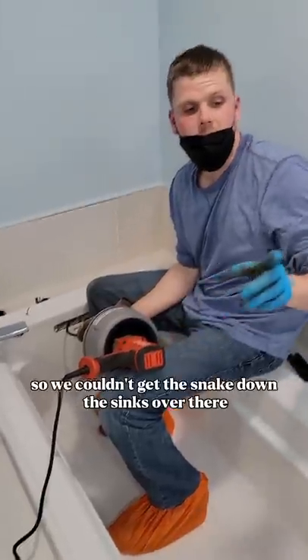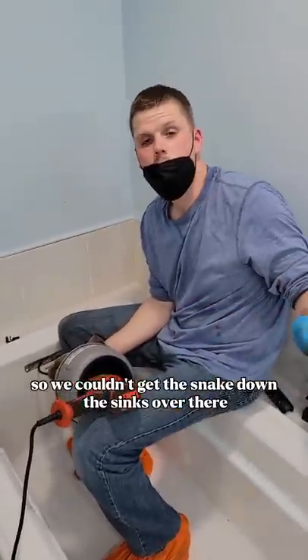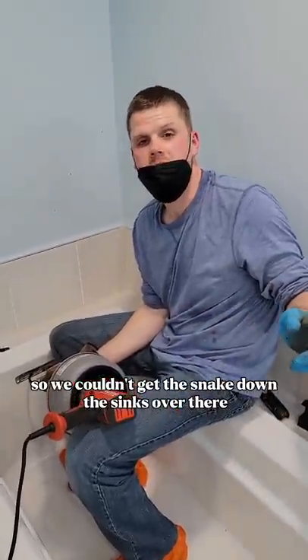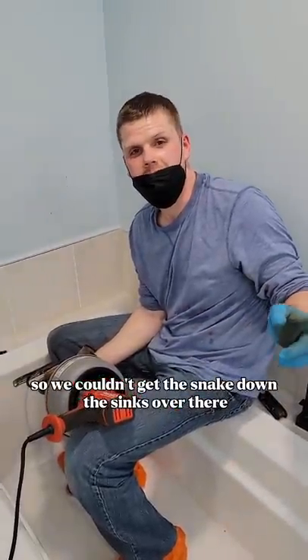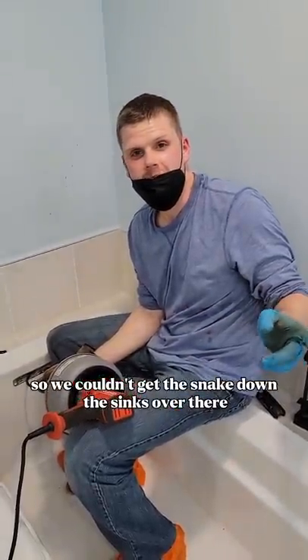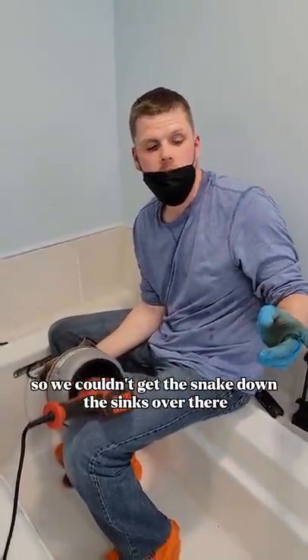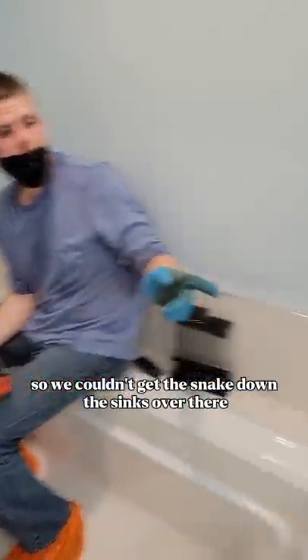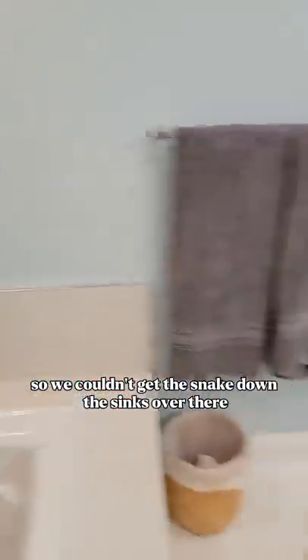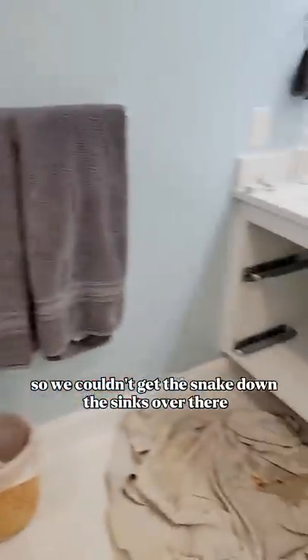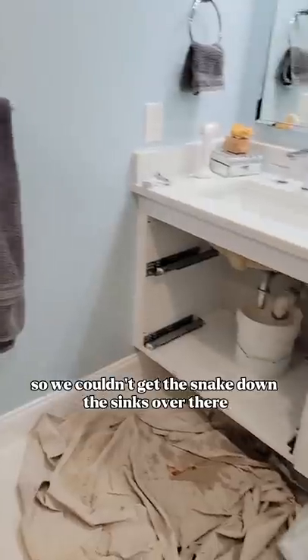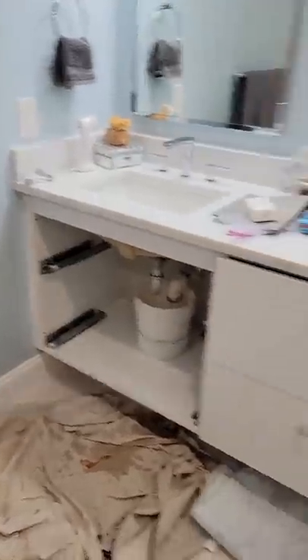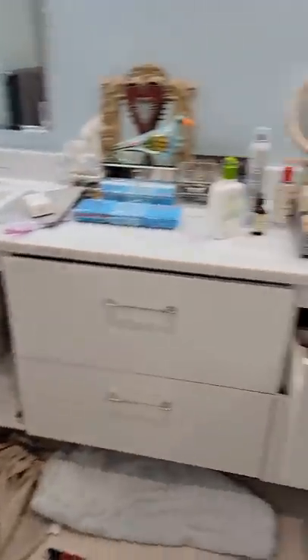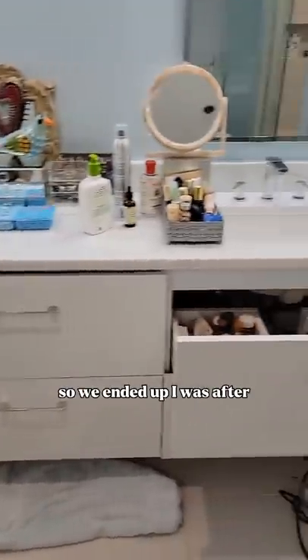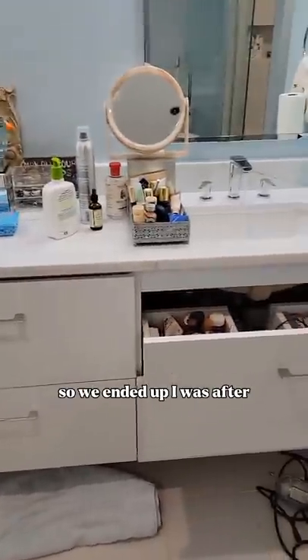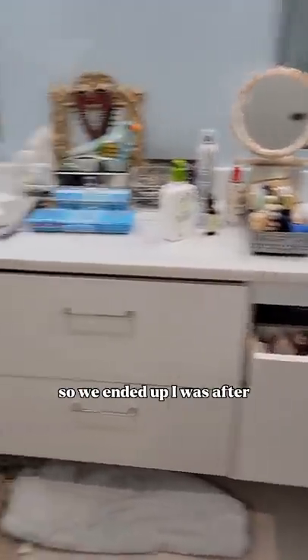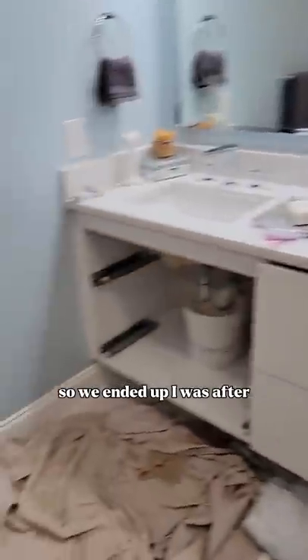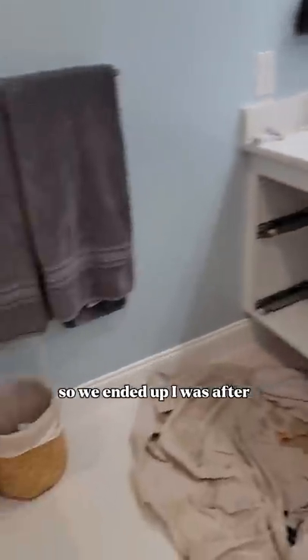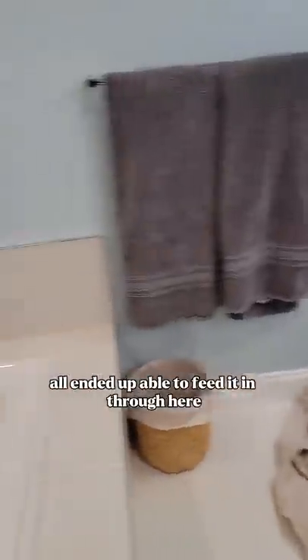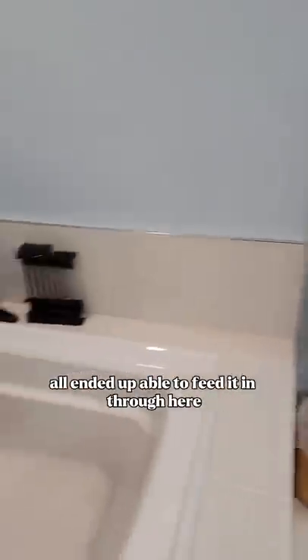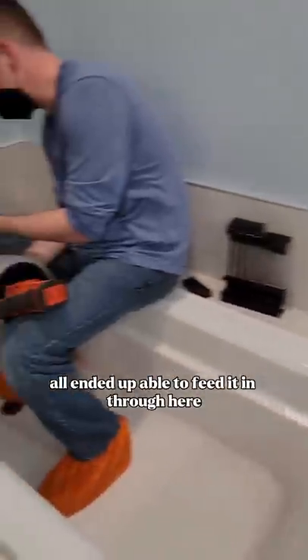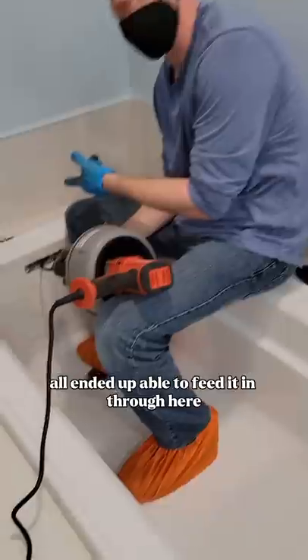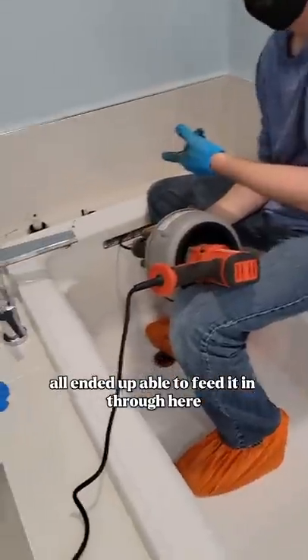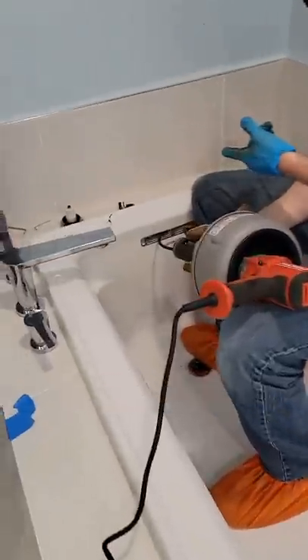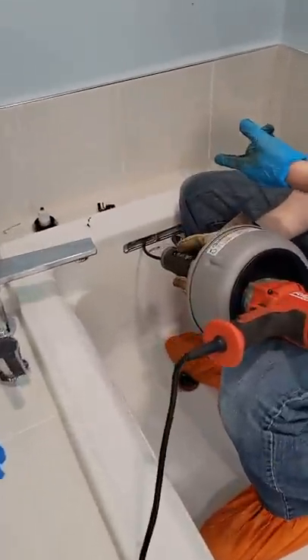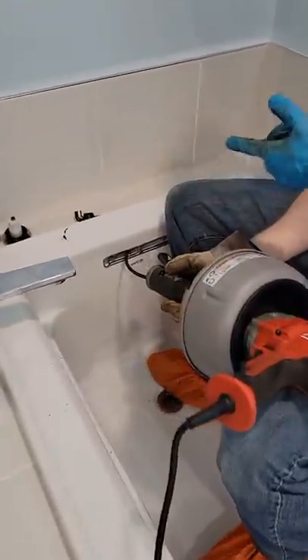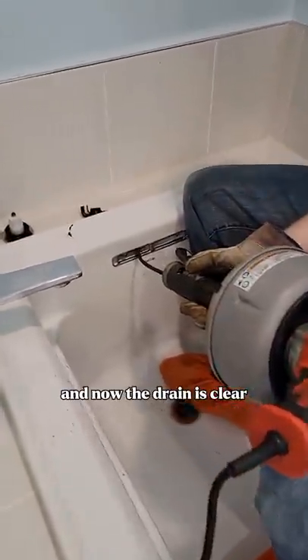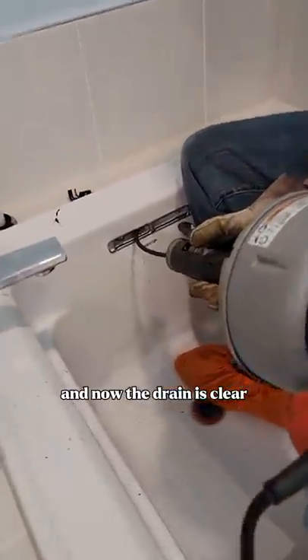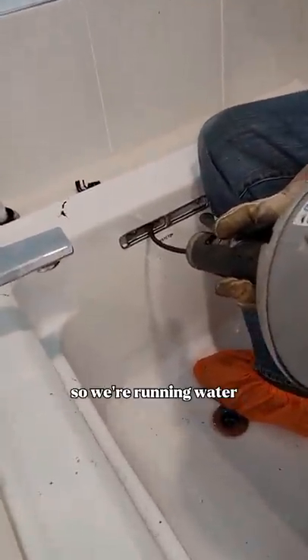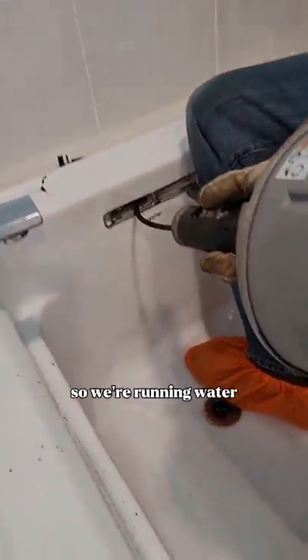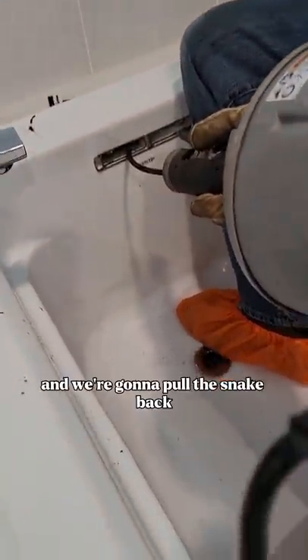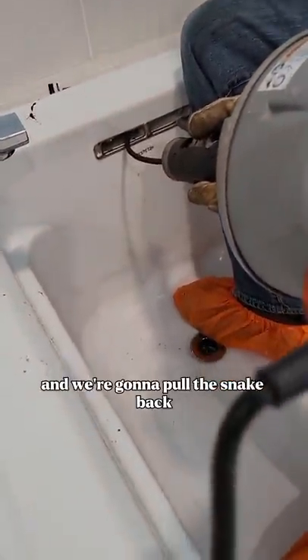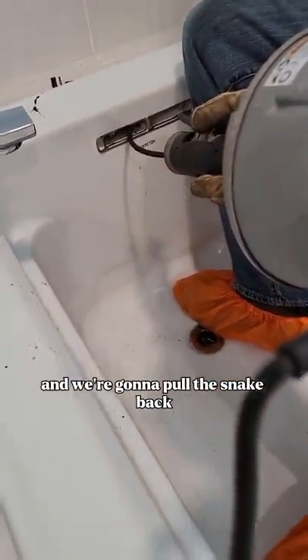We couldn't get the snake down the sink over there, so we ended up — I was, after all, able to feed it in through the air. And now the drain is clear, so we're running water and we're going to pull the snake back.